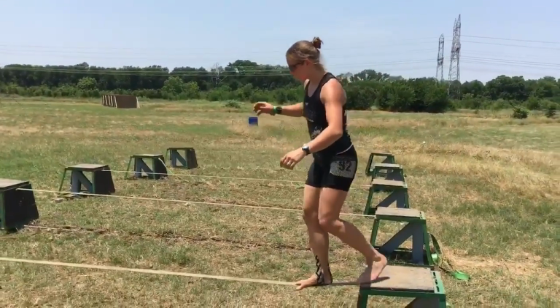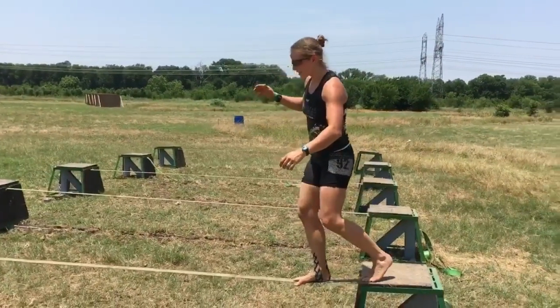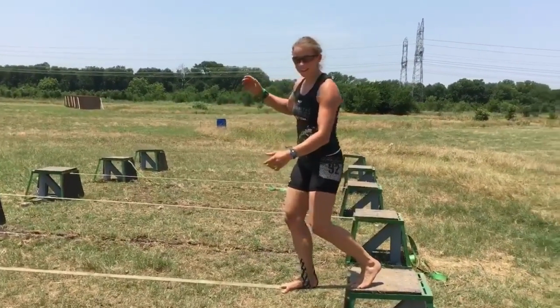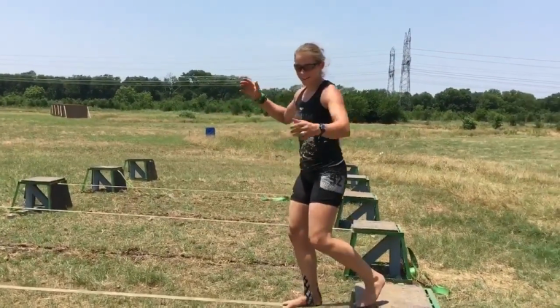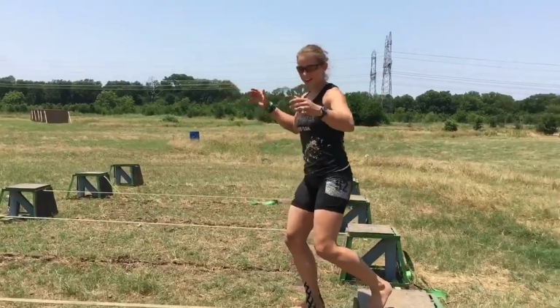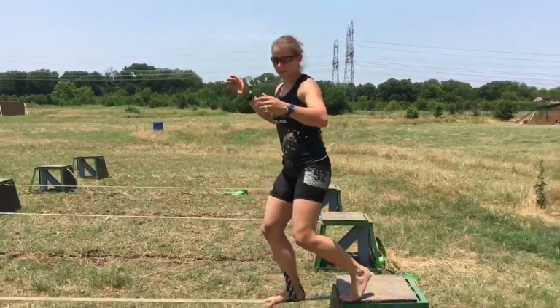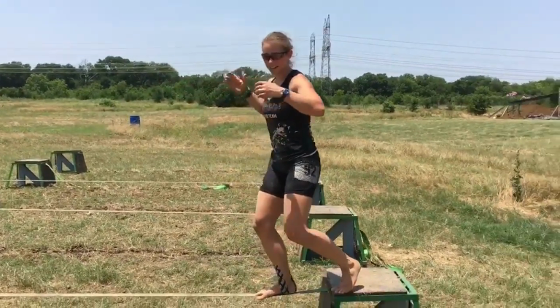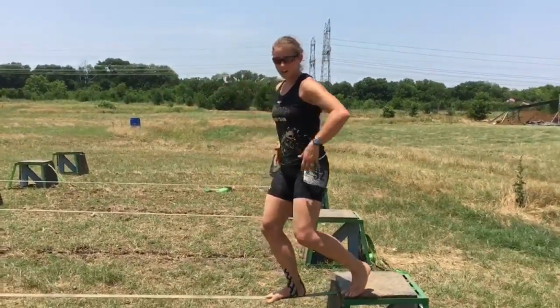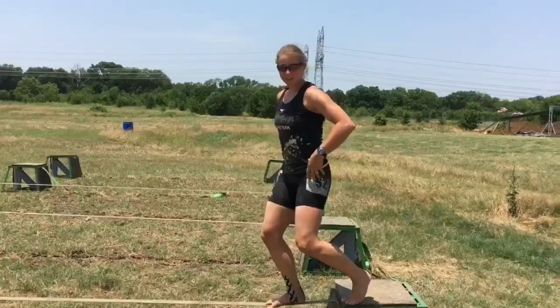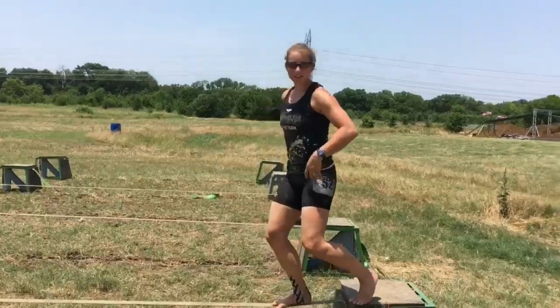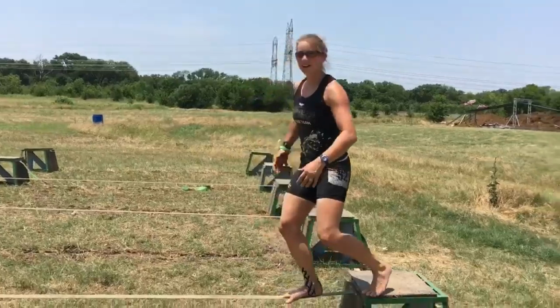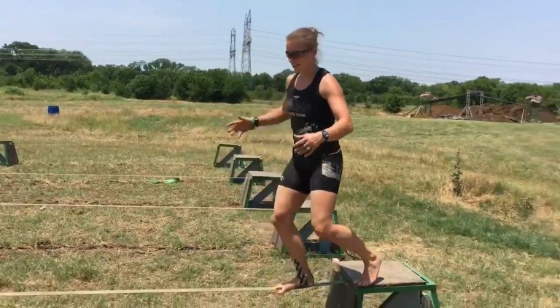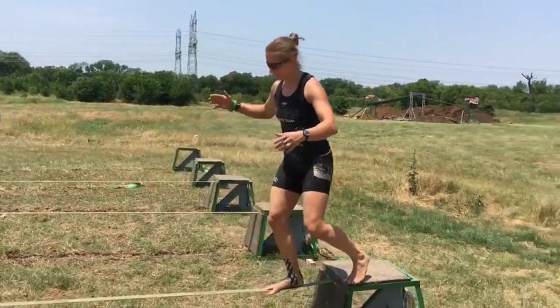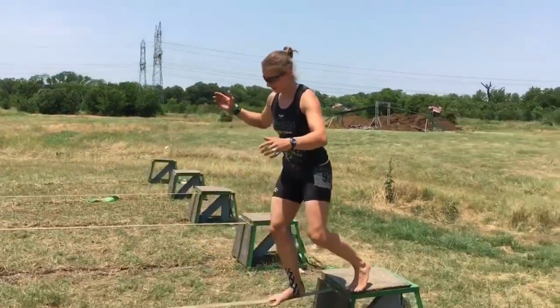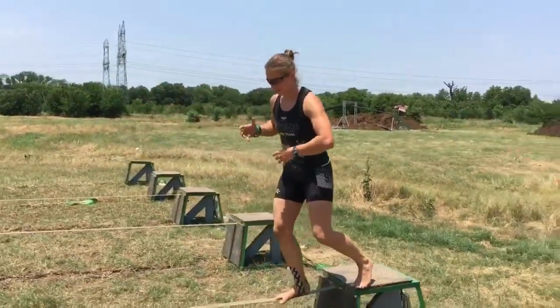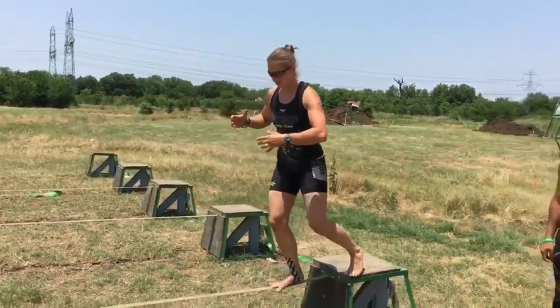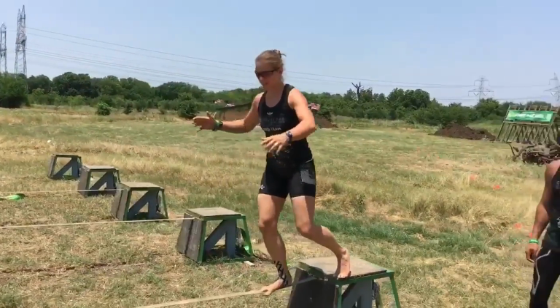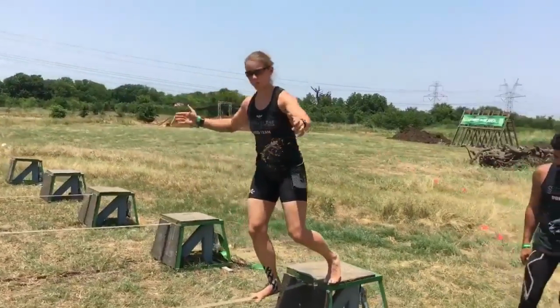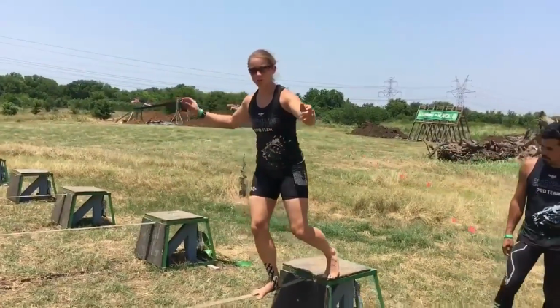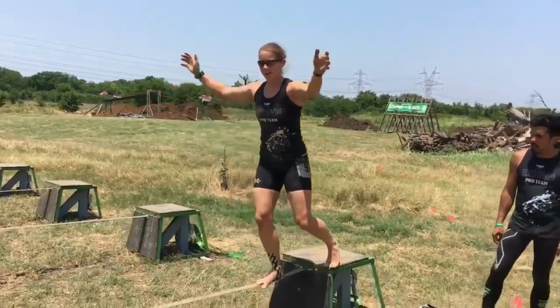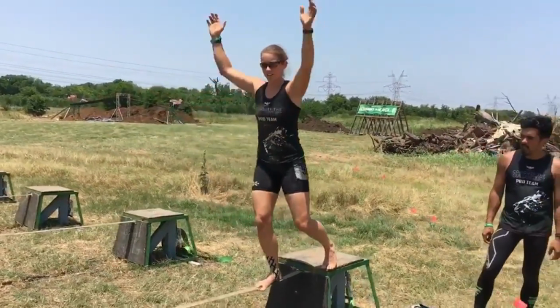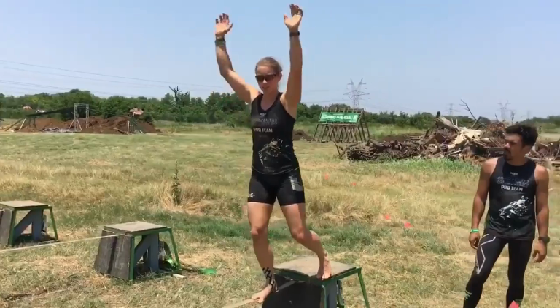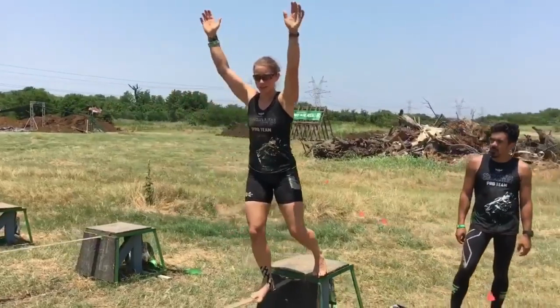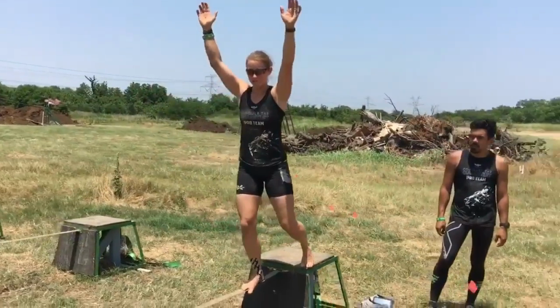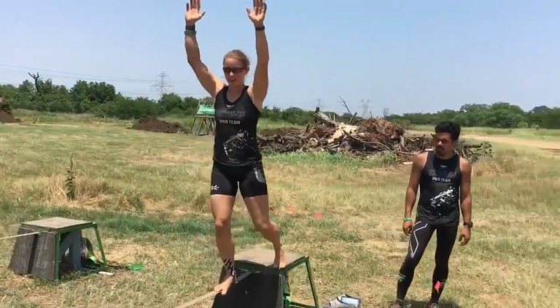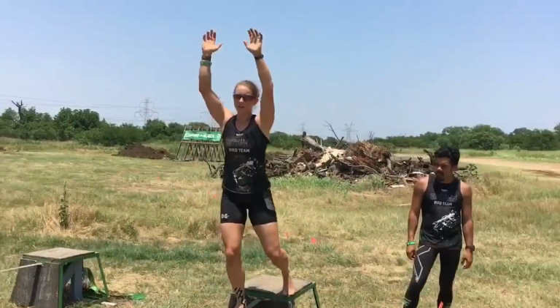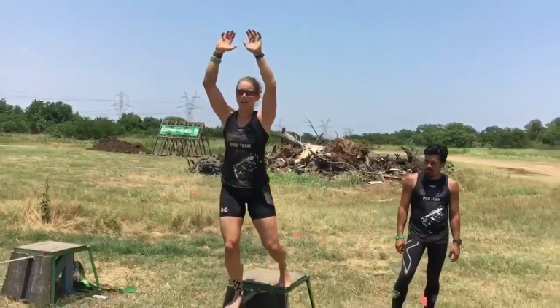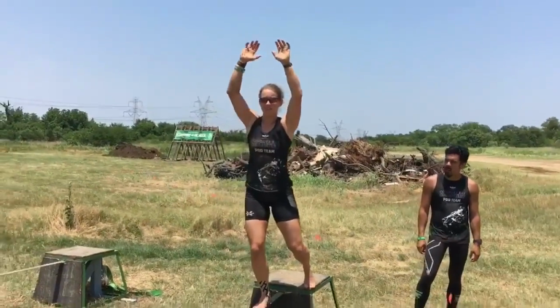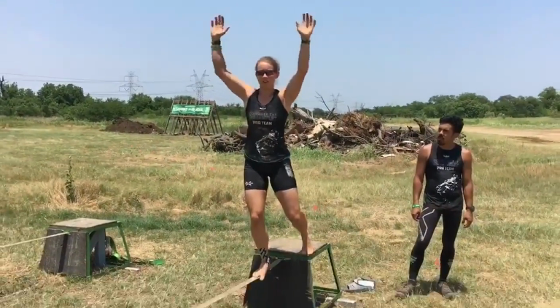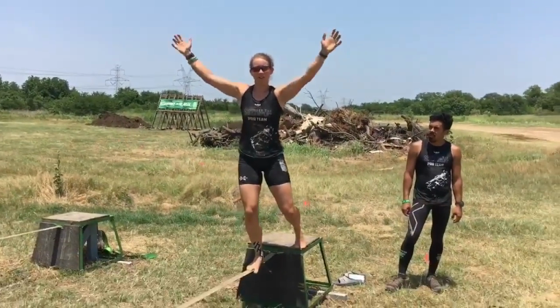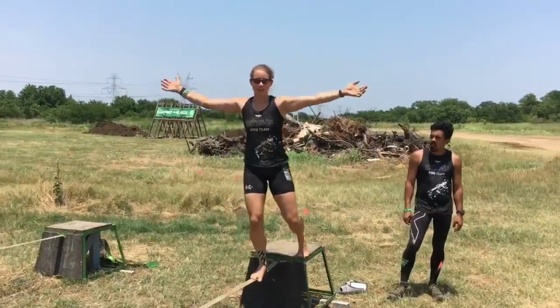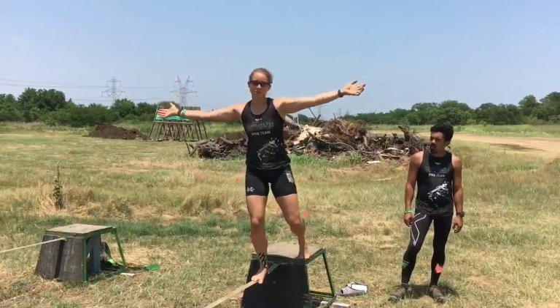One thing I think is a little easier: when you get on, almost do like a mini squat with your hips, so then you kind of have more control. And then also keep your arms high — if you keep your arms high, you have more control.